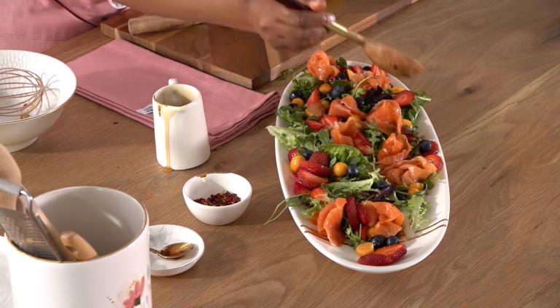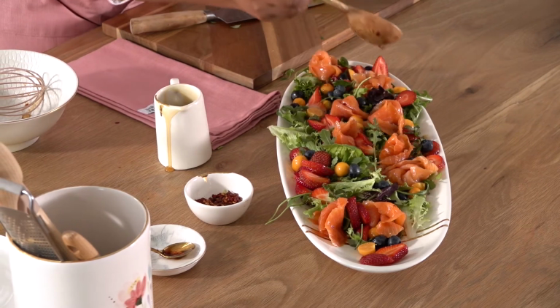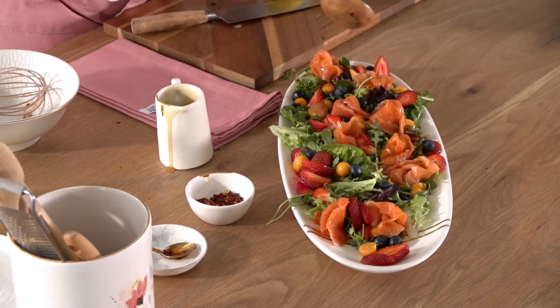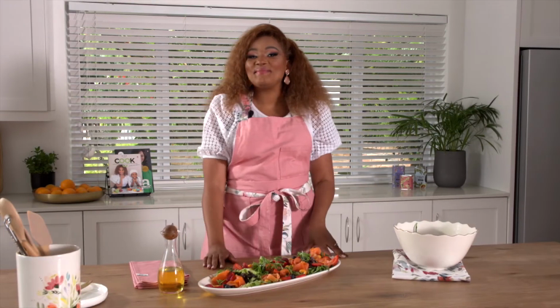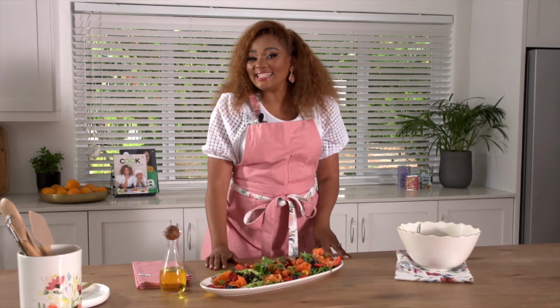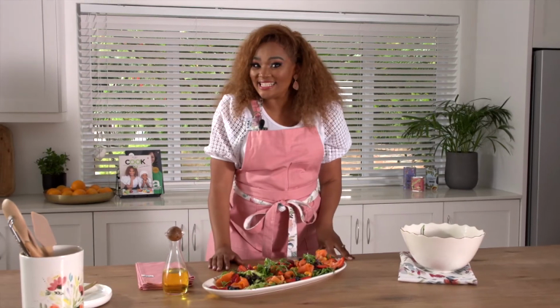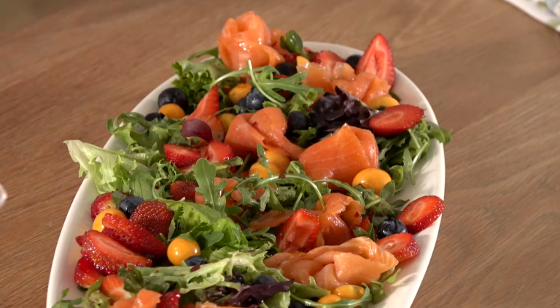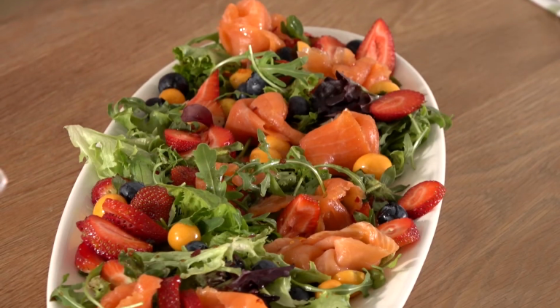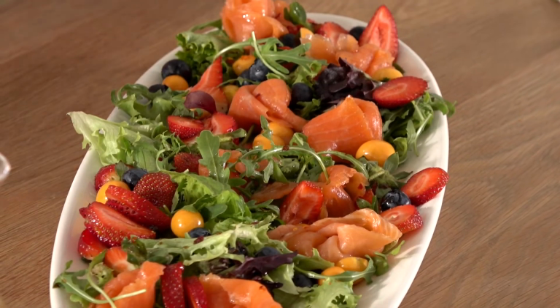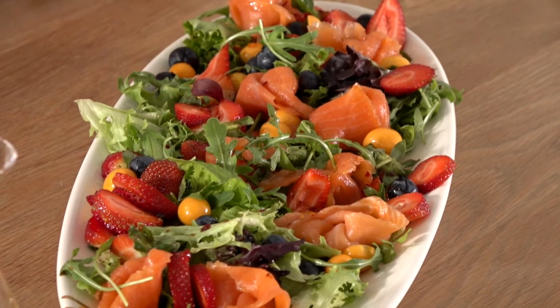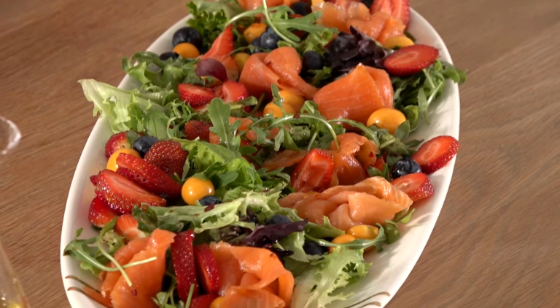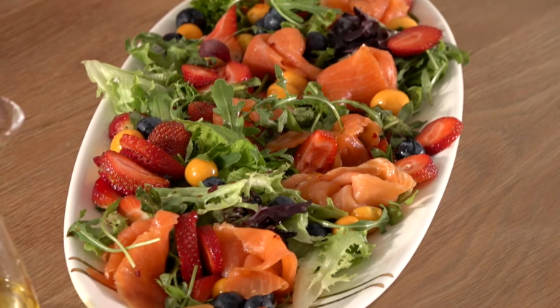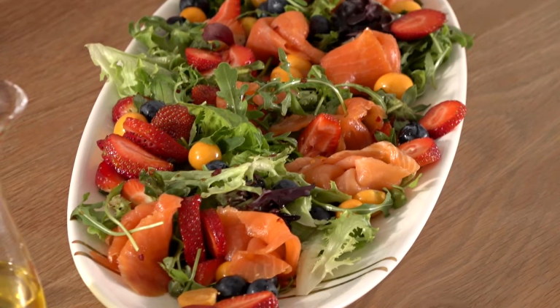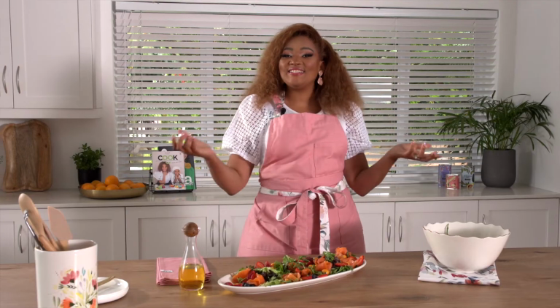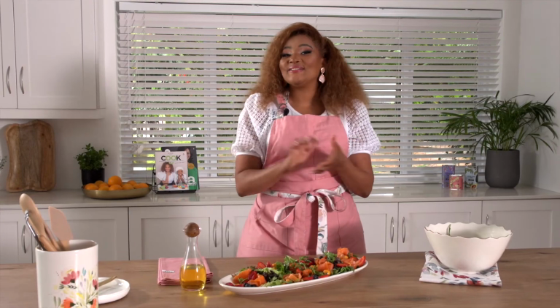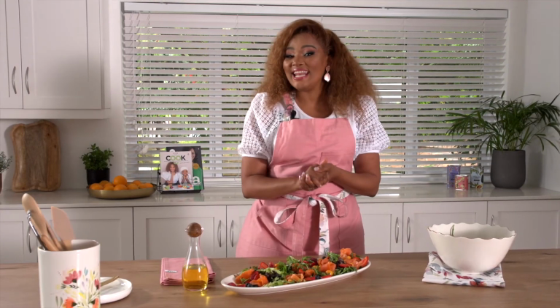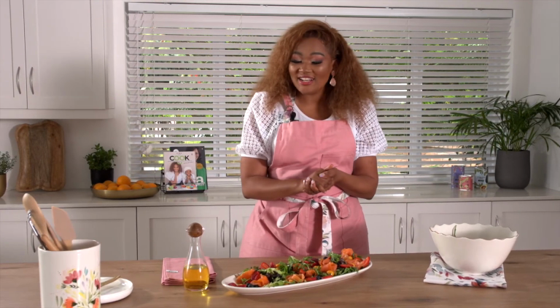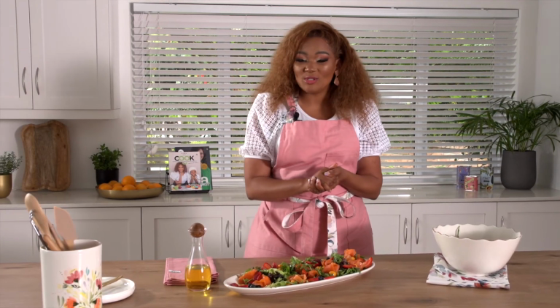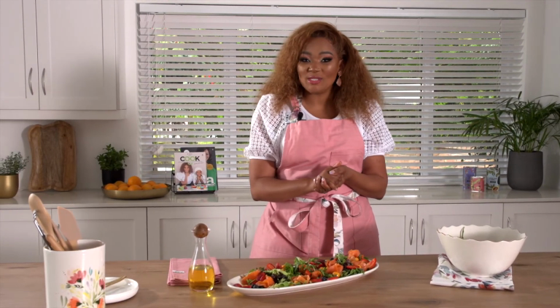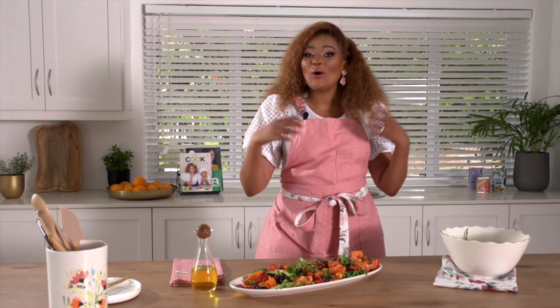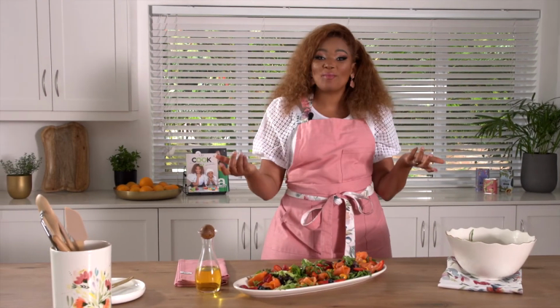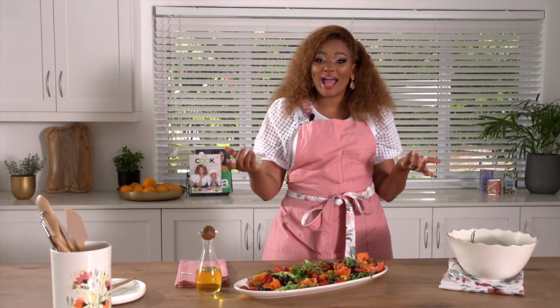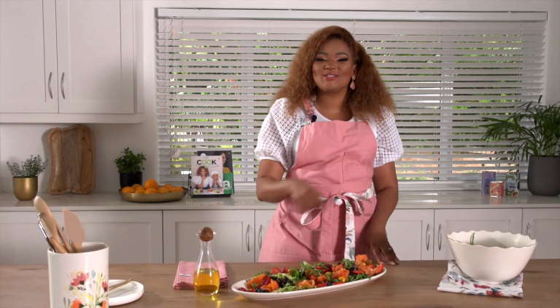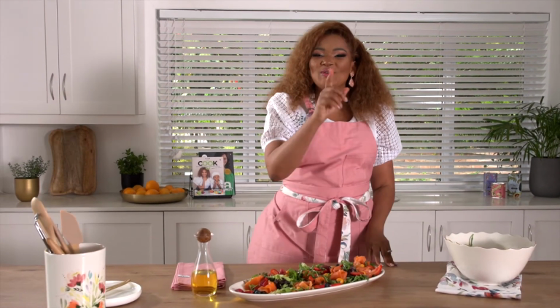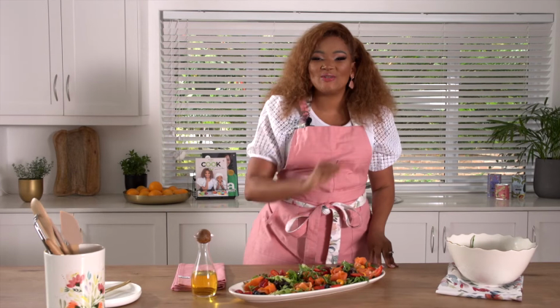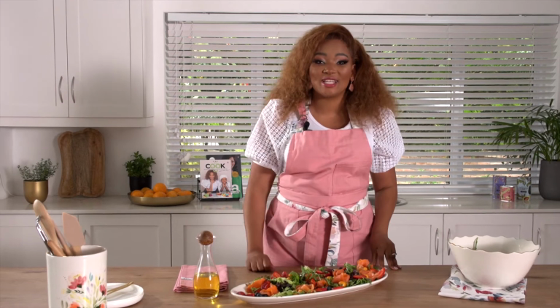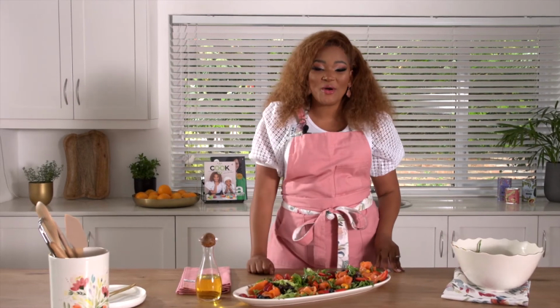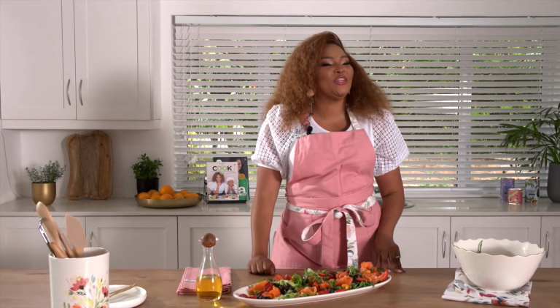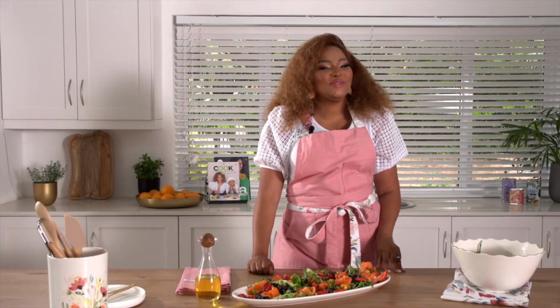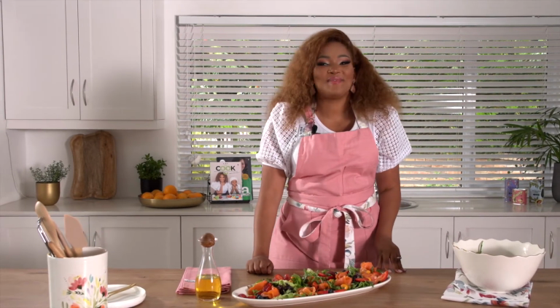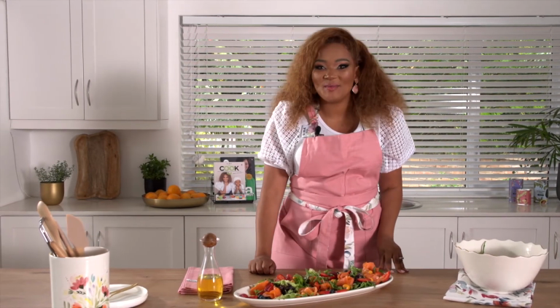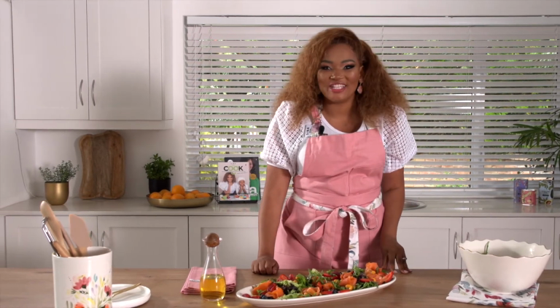There you have it — simply delicious, or should I say Siva-licious! Get to selected at home stores or shop online so you too can explore my new Siva at home range.